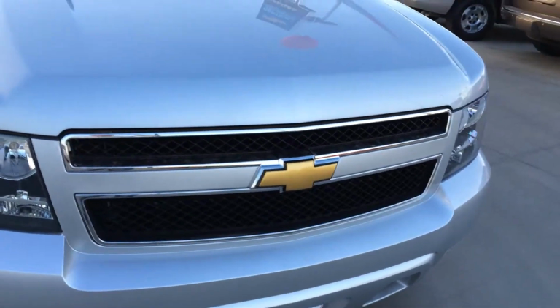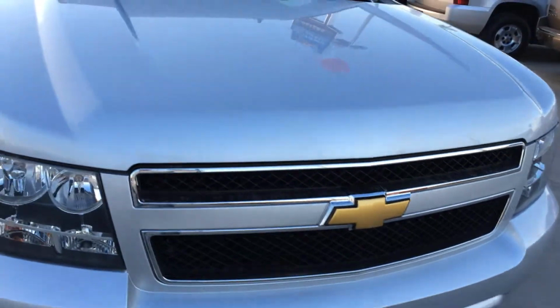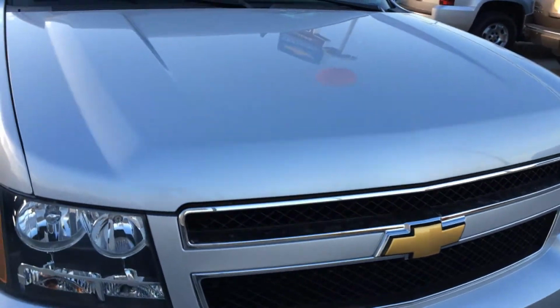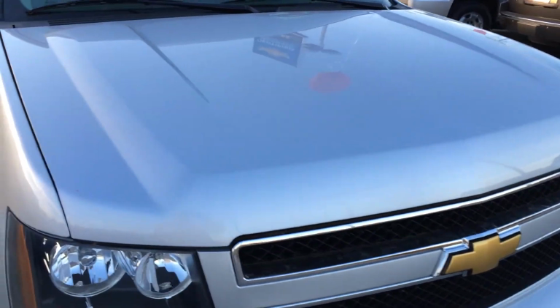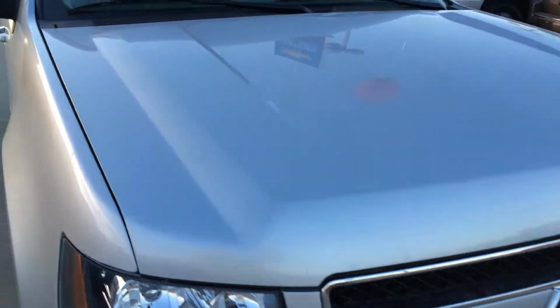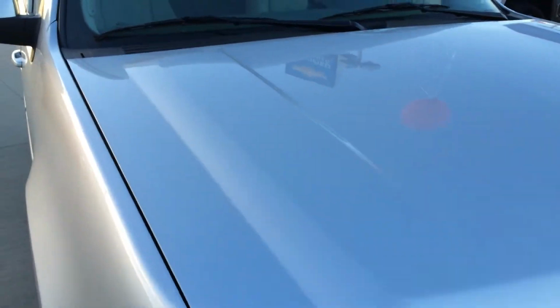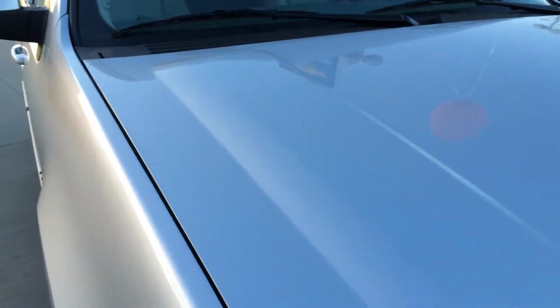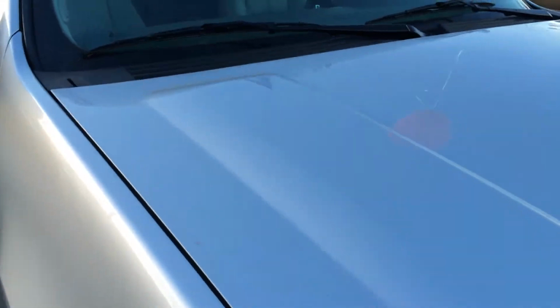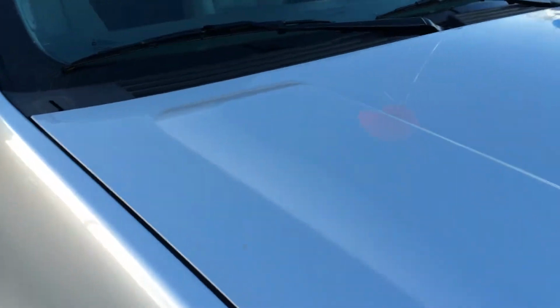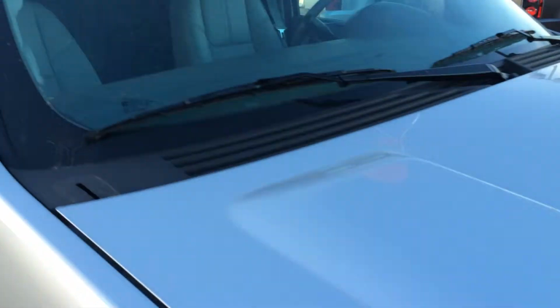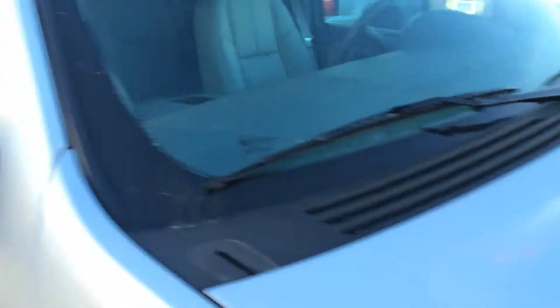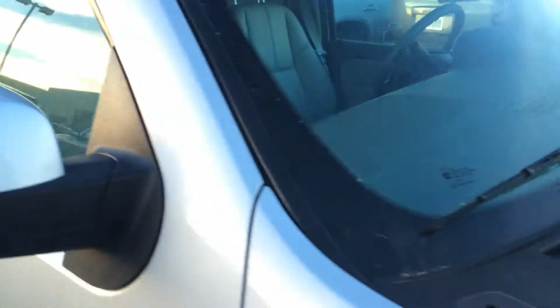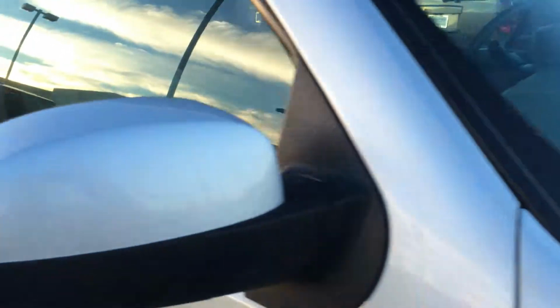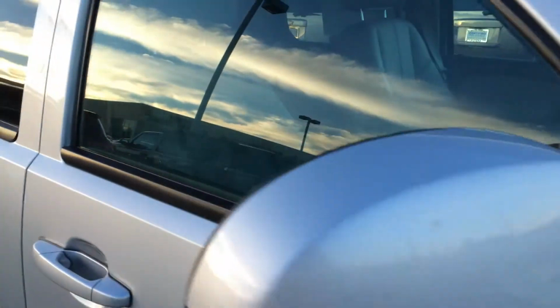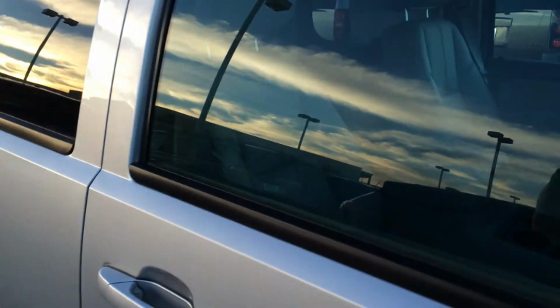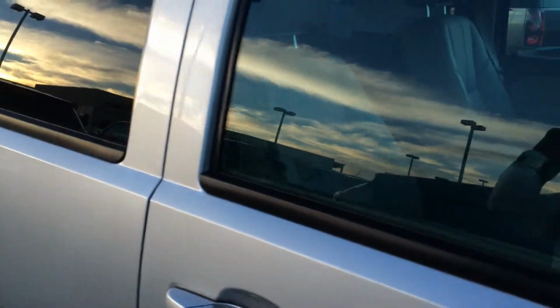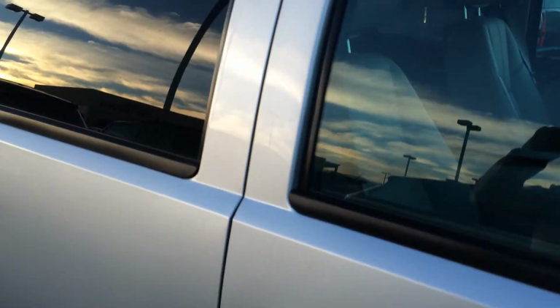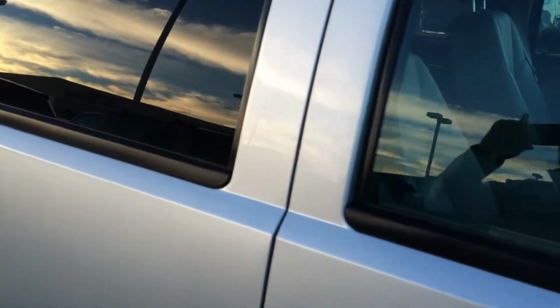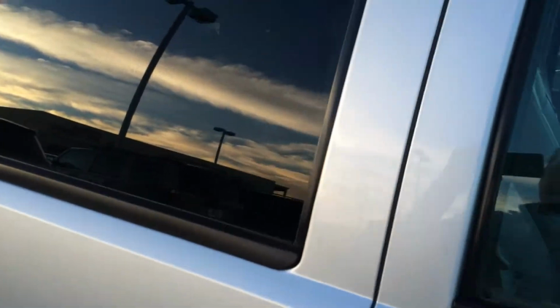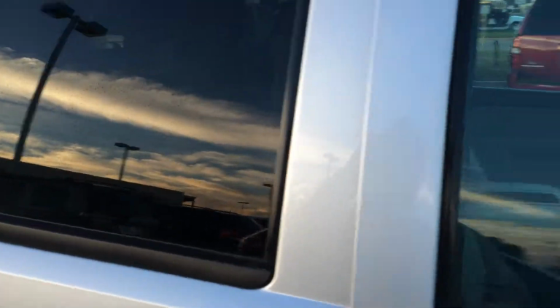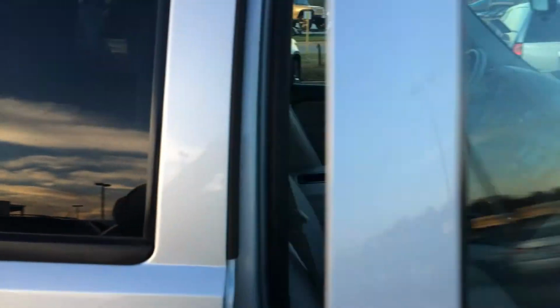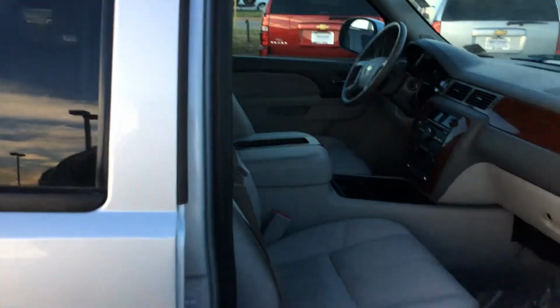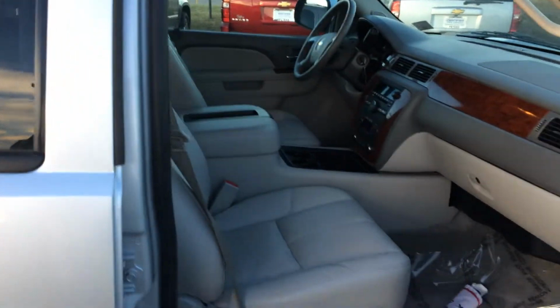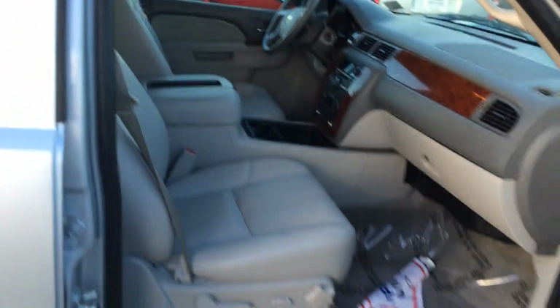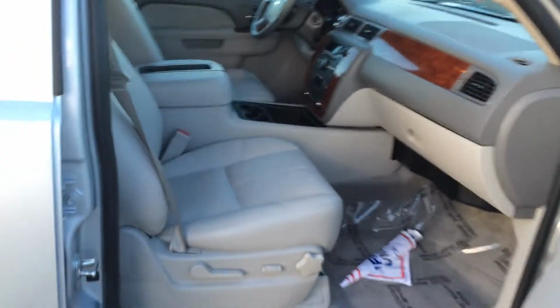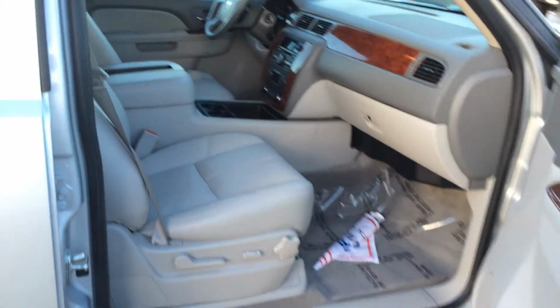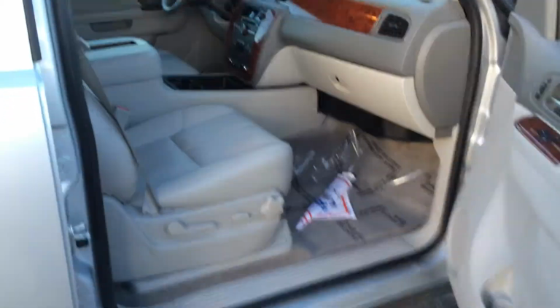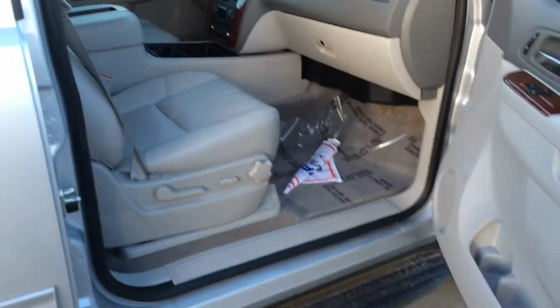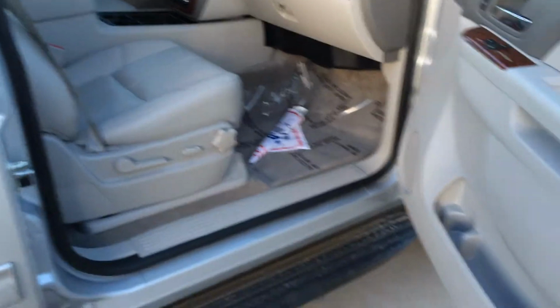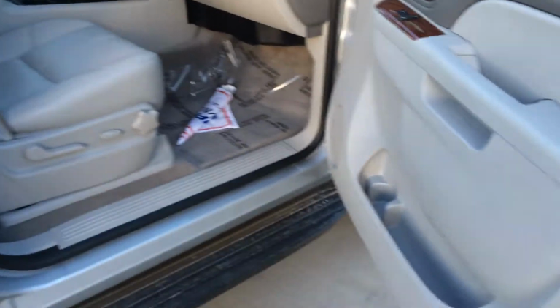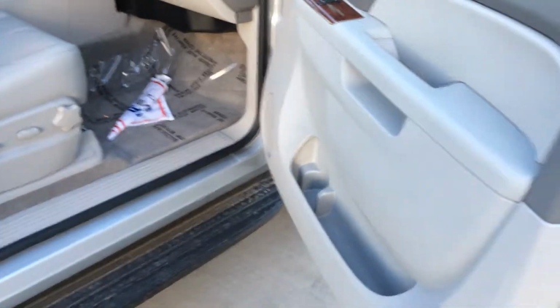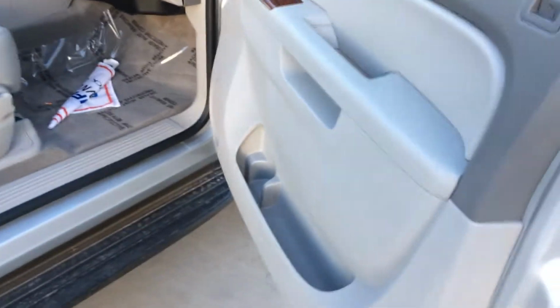All the way around that one. Windshield is clear and clean — no cracks, chips, and that. This one has the titanium interior, which really goes well with that silver birch color.